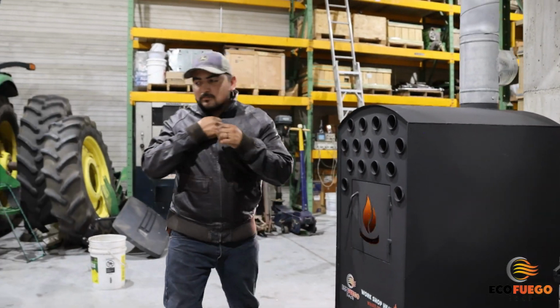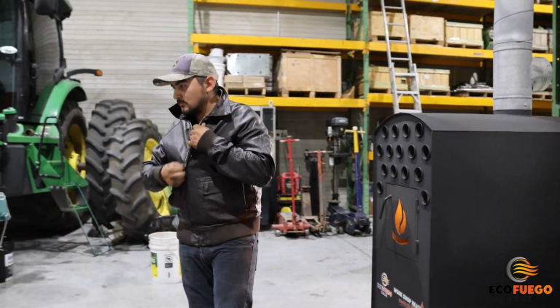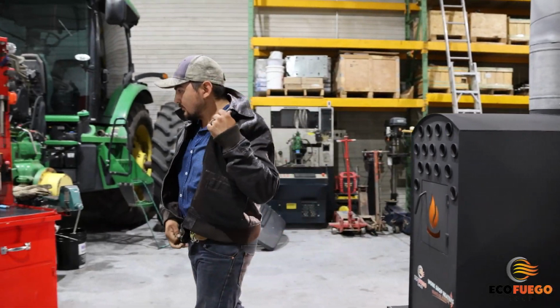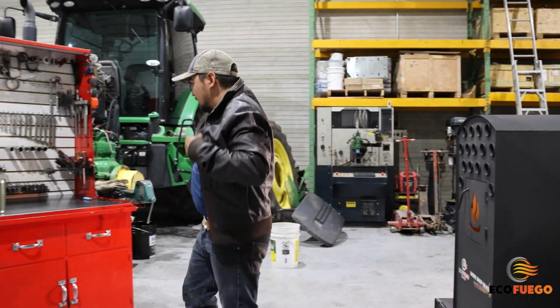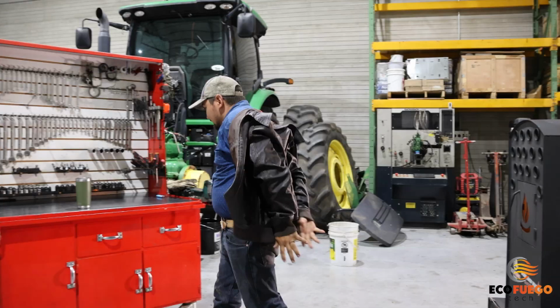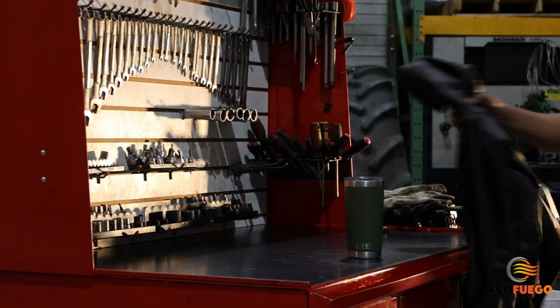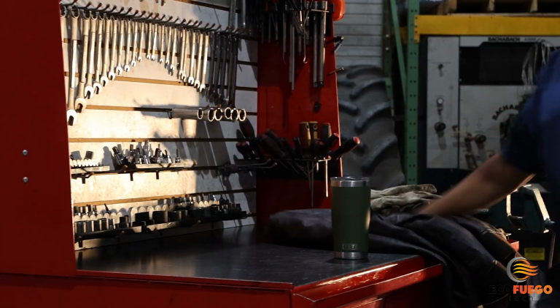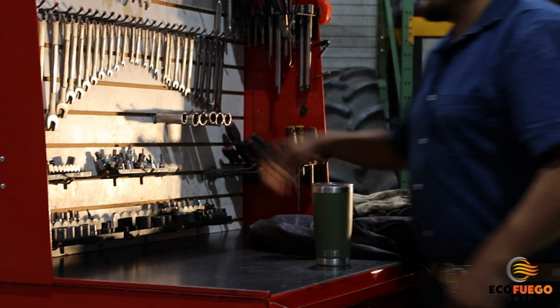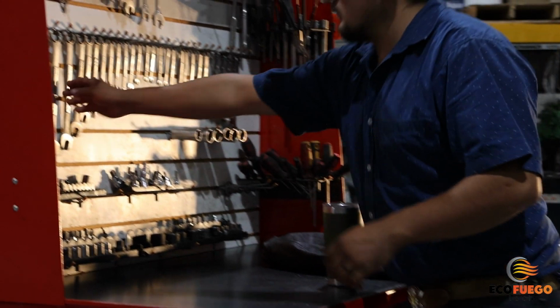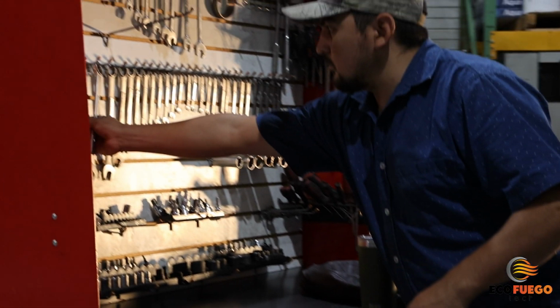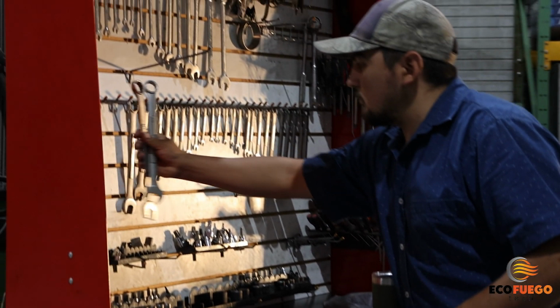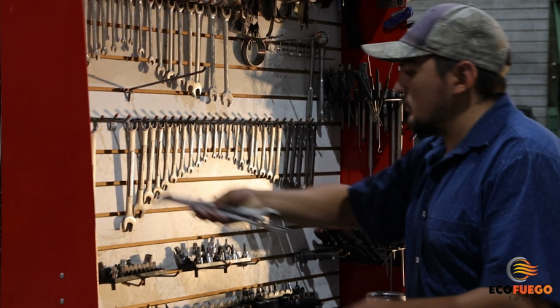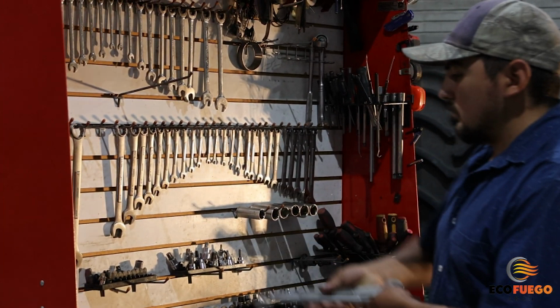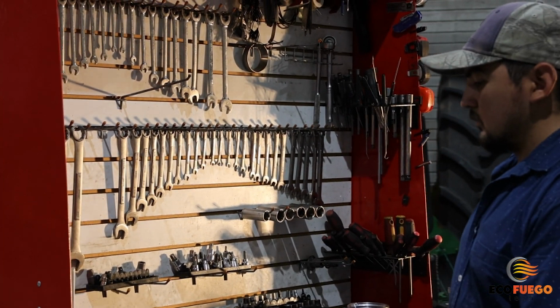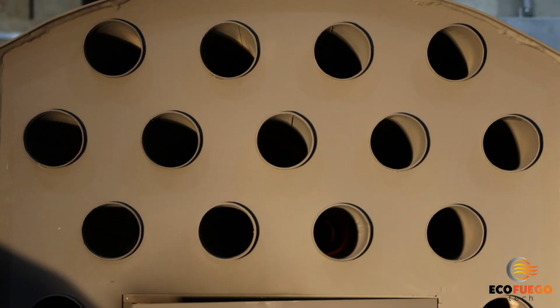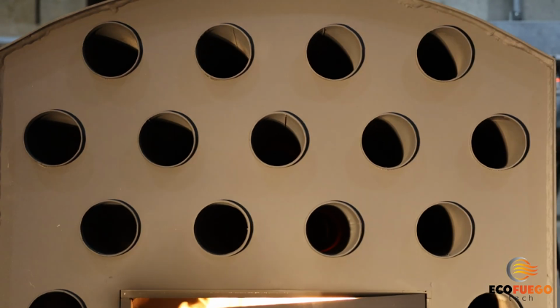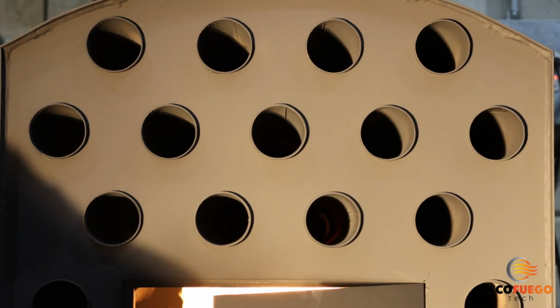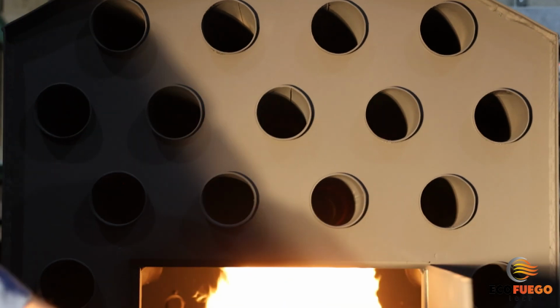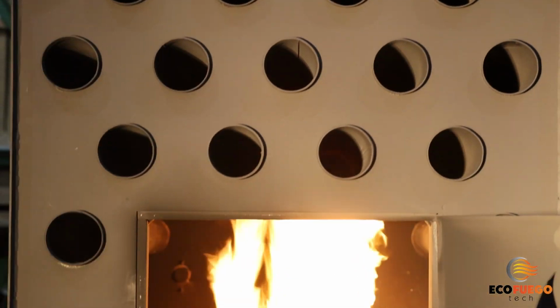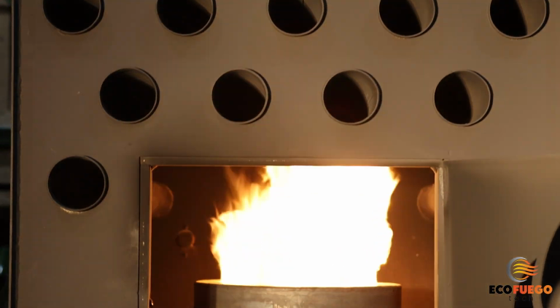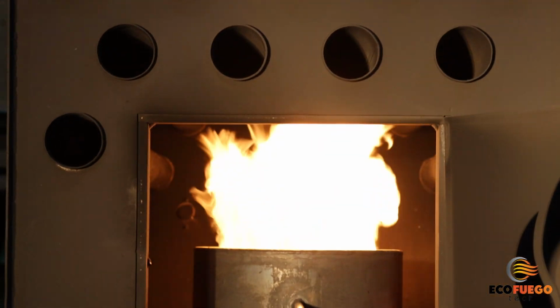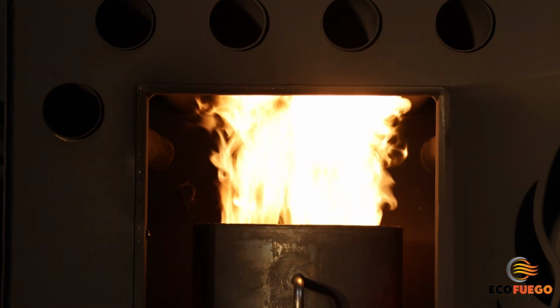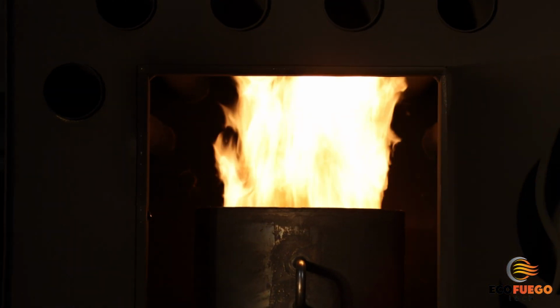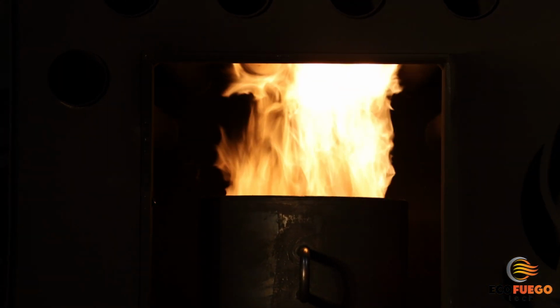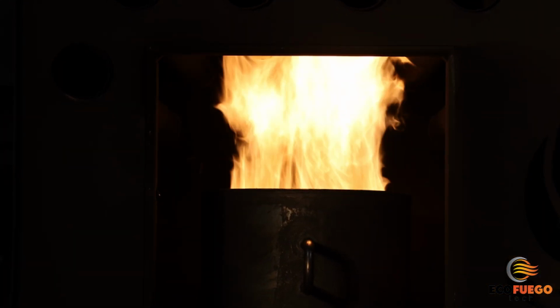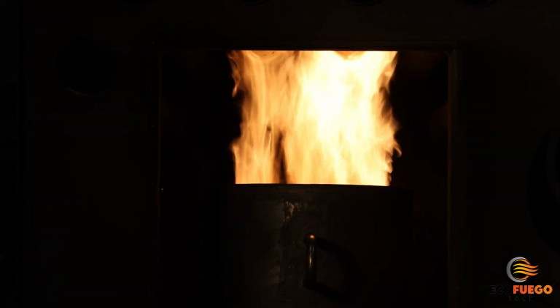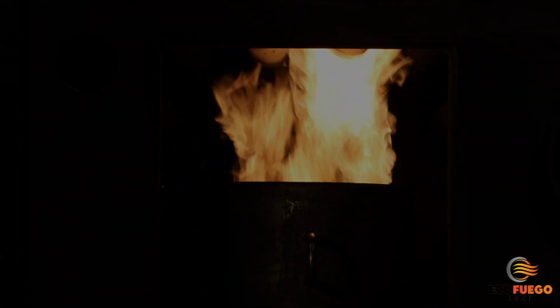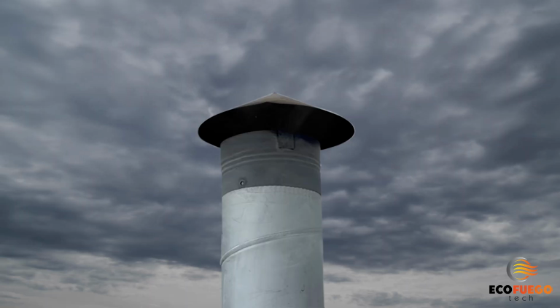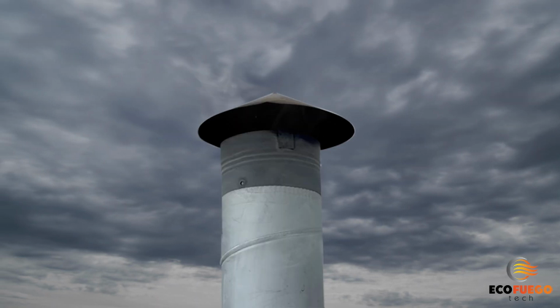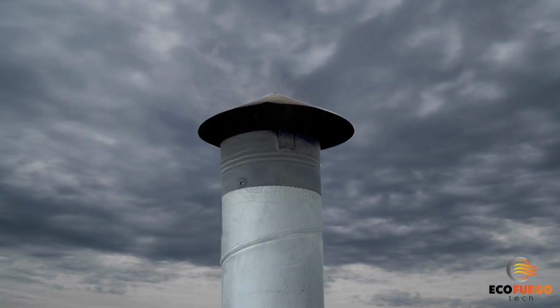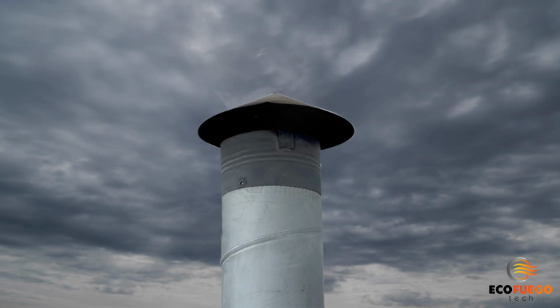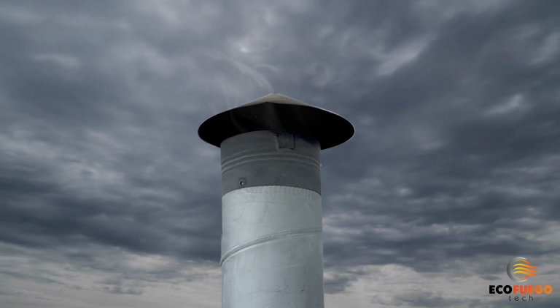It's not just a heater. It's an efficient solution that keeps you warm while recycling used motor oil. EcoFuego Tech — heating innovation, where warmth meets efficiency, because work is better when it's comfortable.